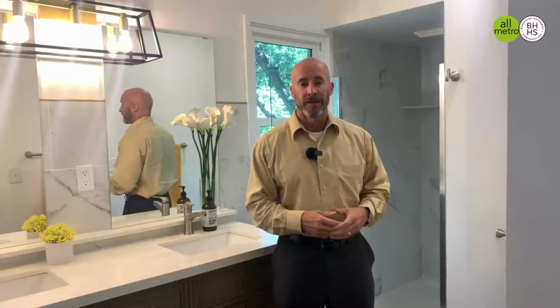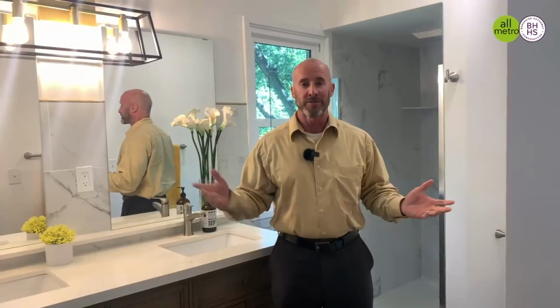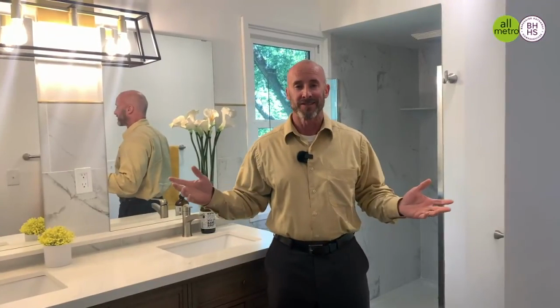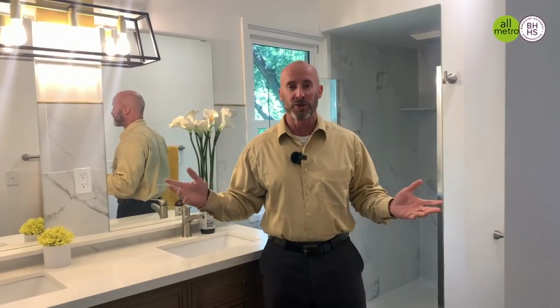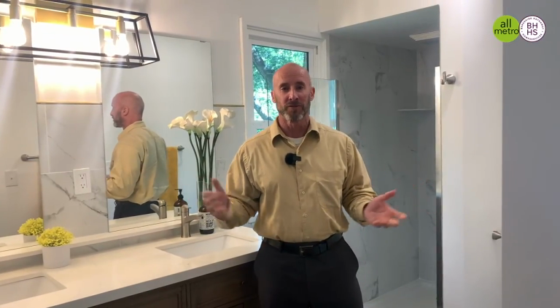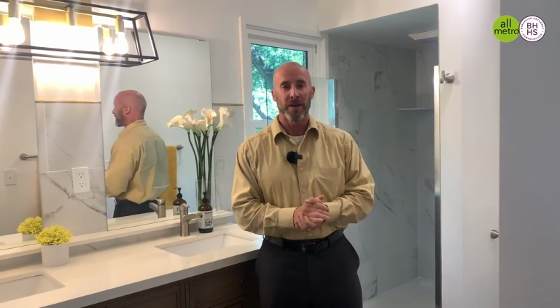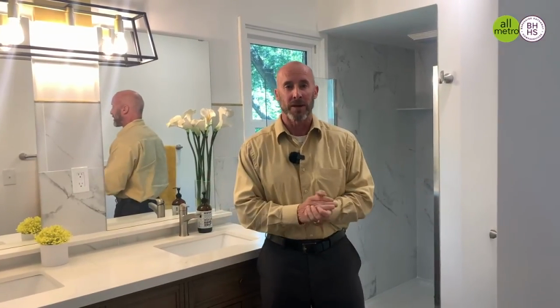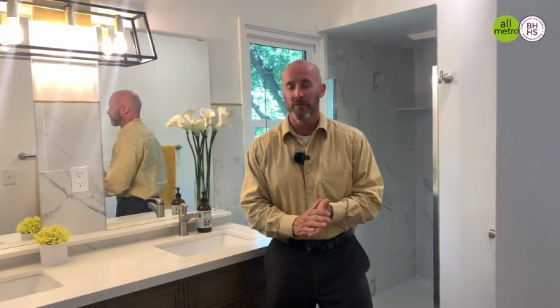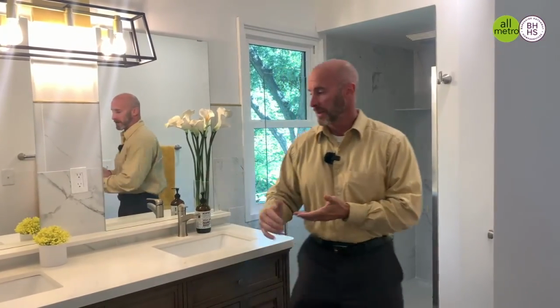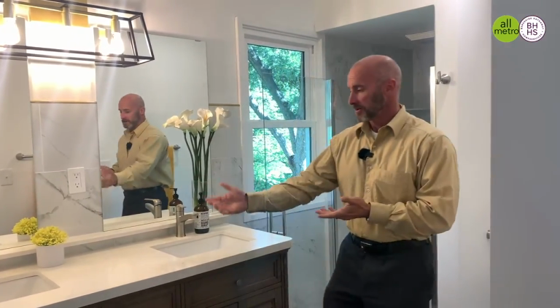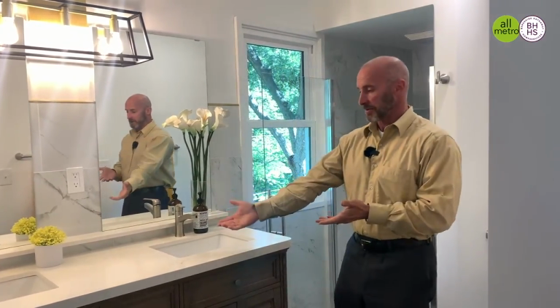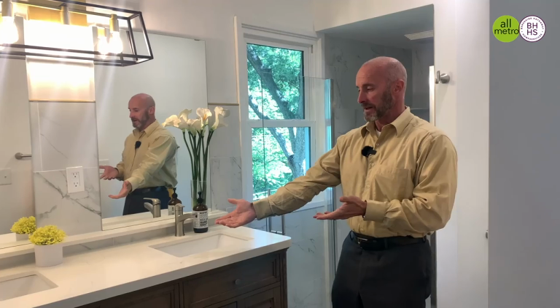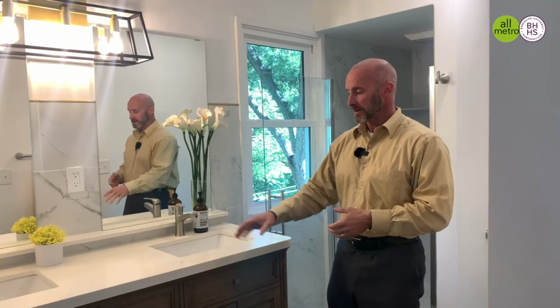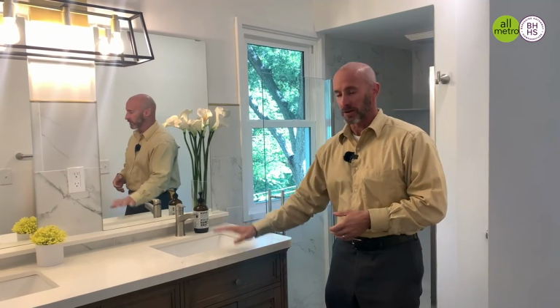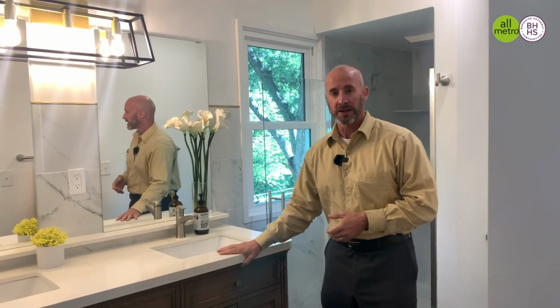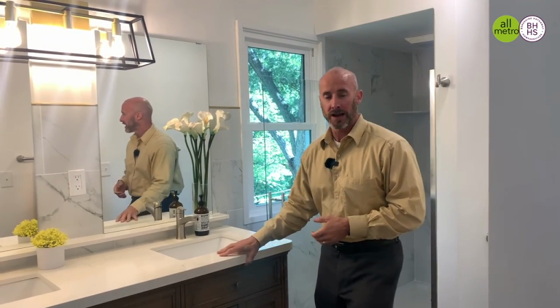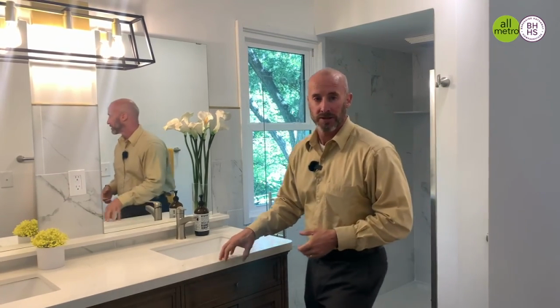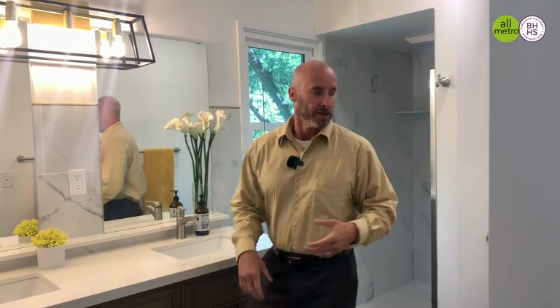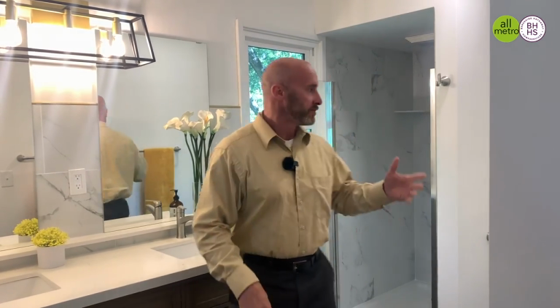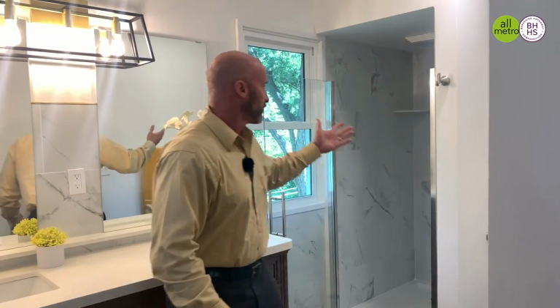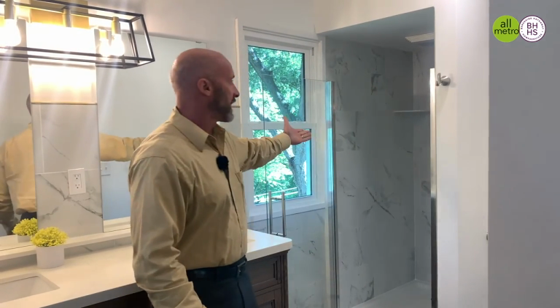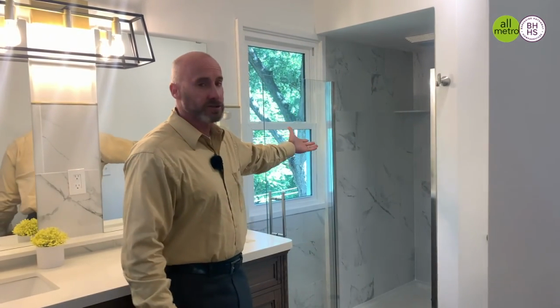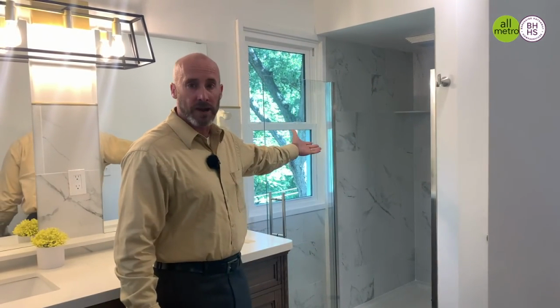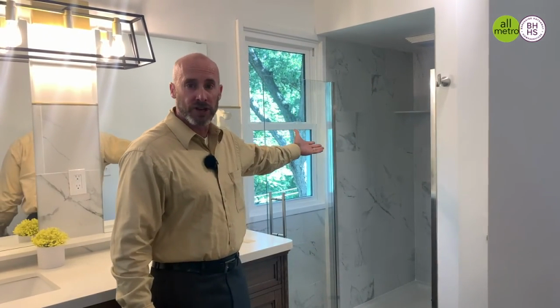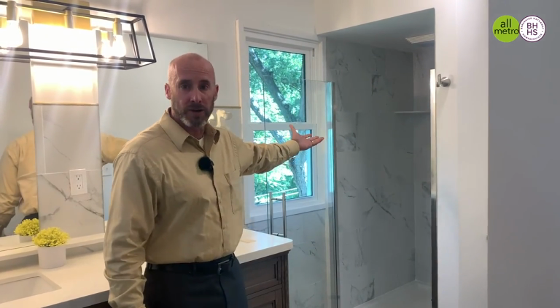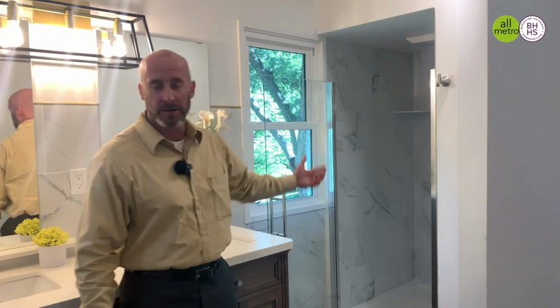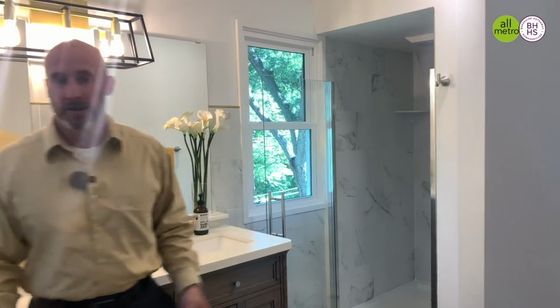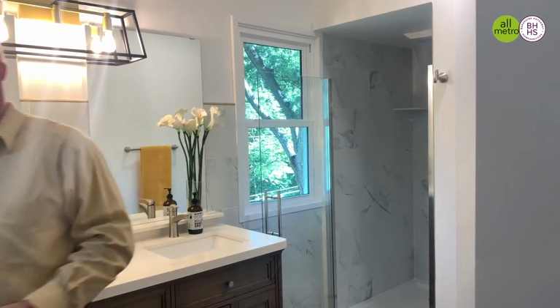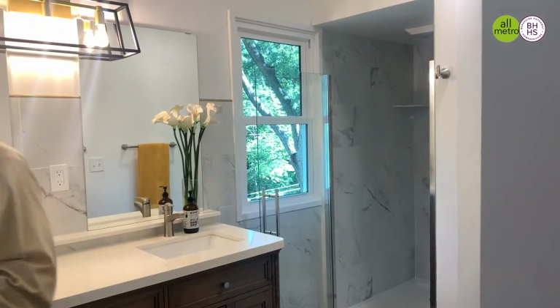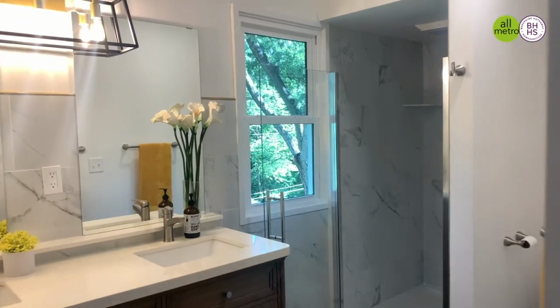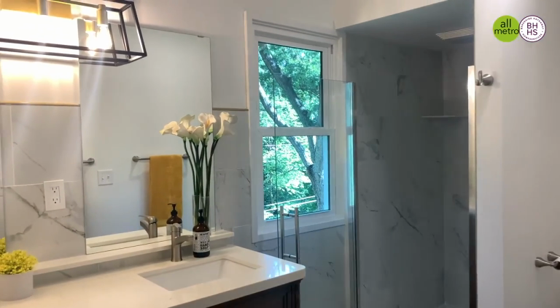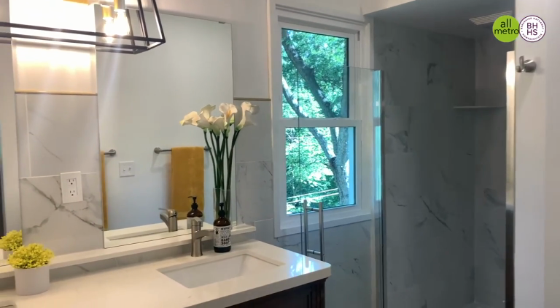Here I'm standing in the beautiful master bathroom — double vanity, again with quartz countertops, a beautiful tiled surround shower, and a large walk-in closet.